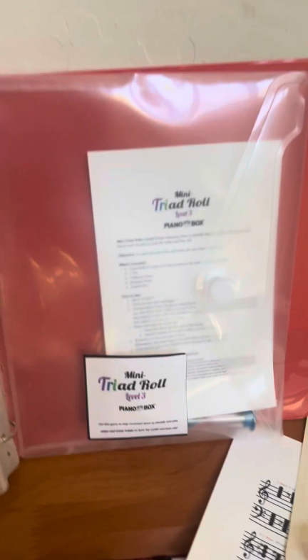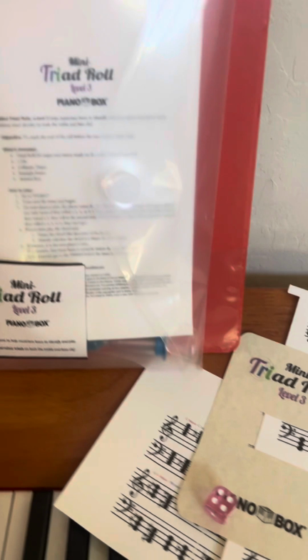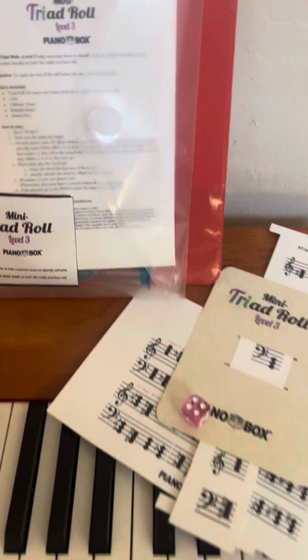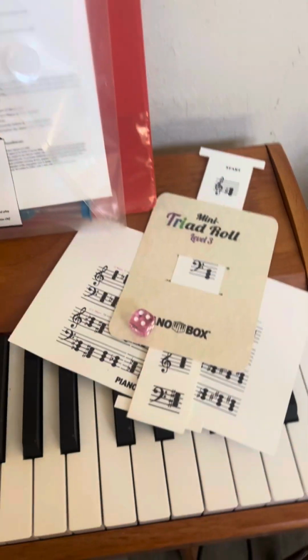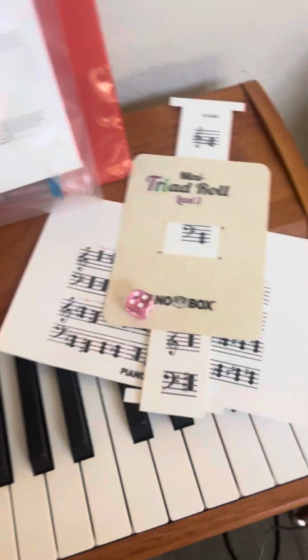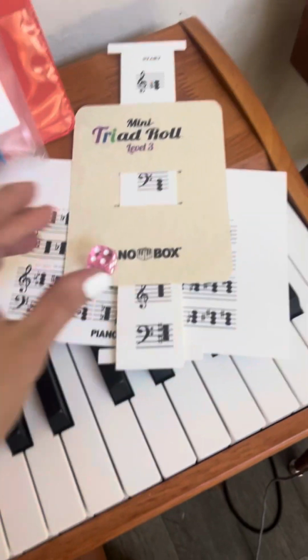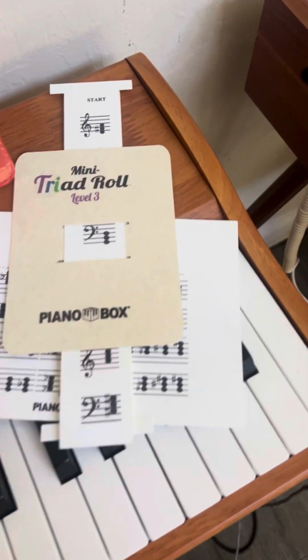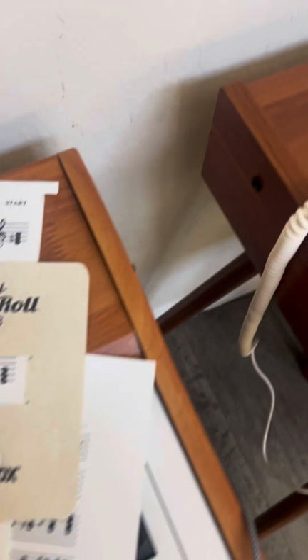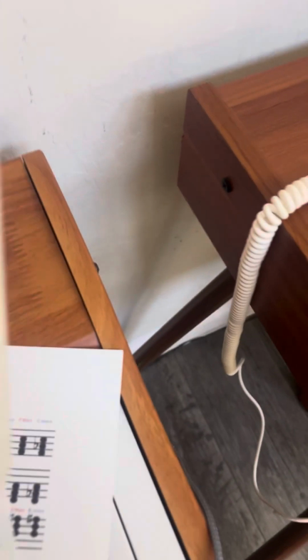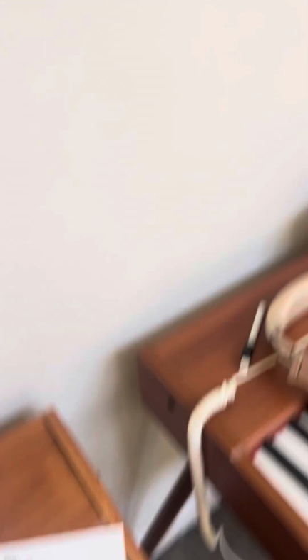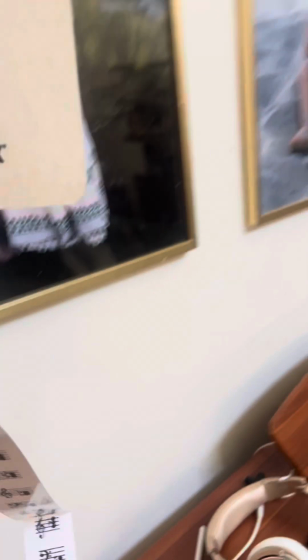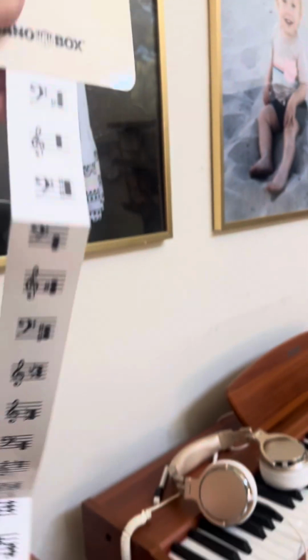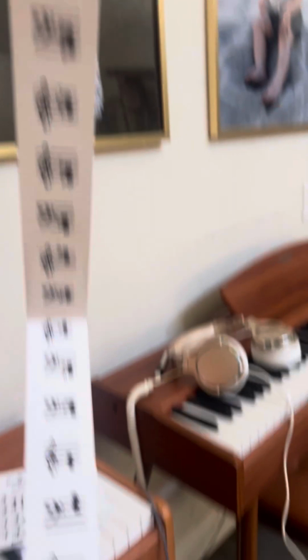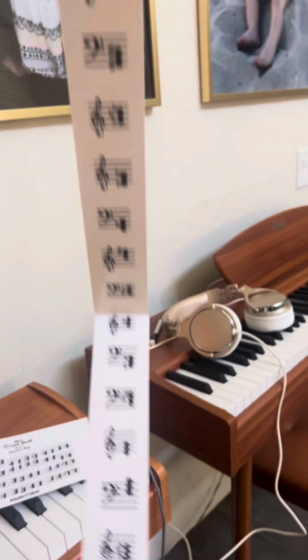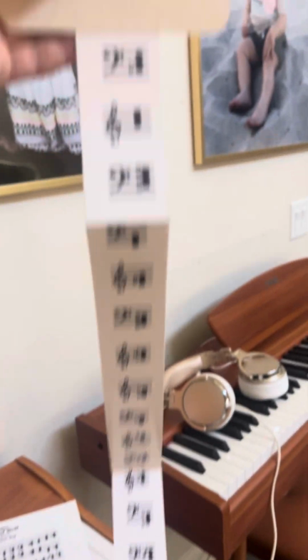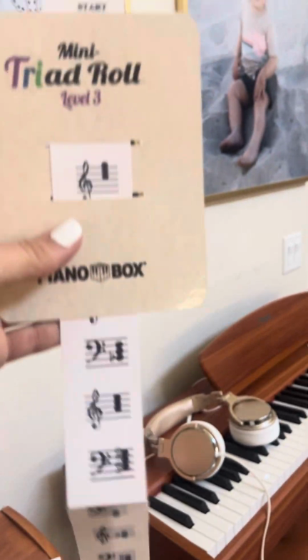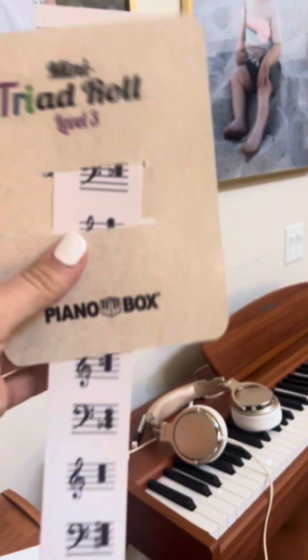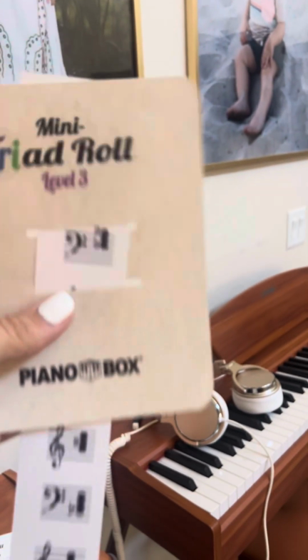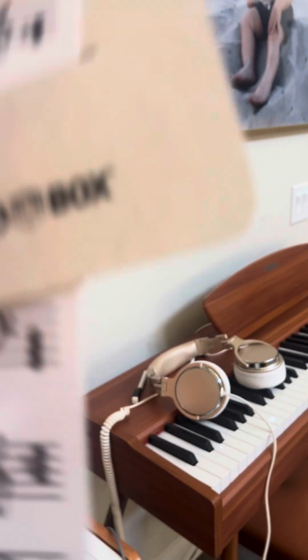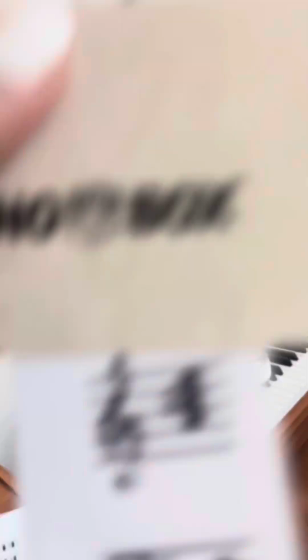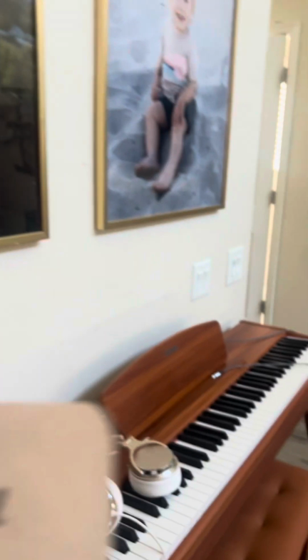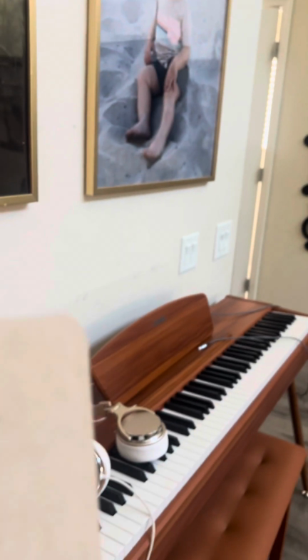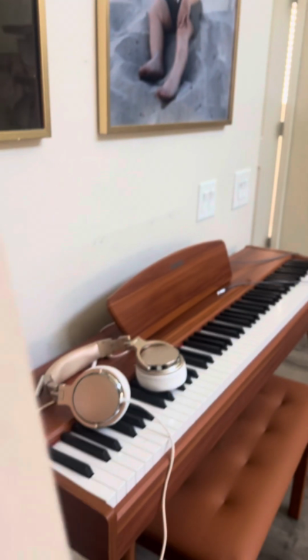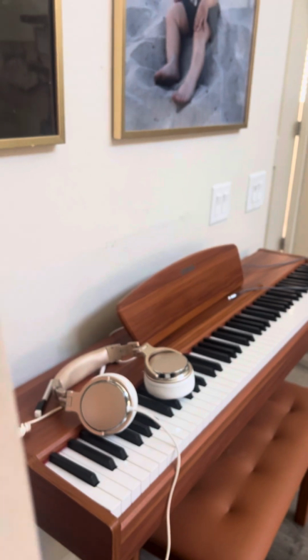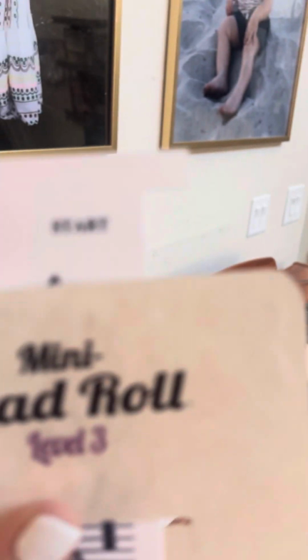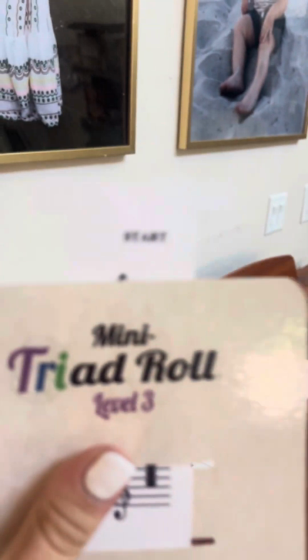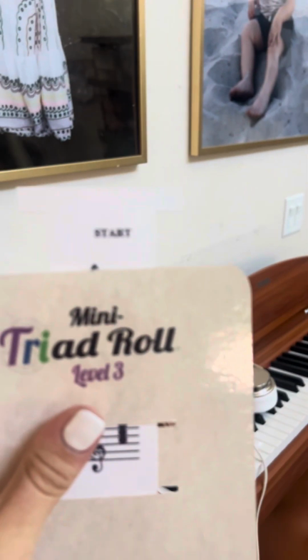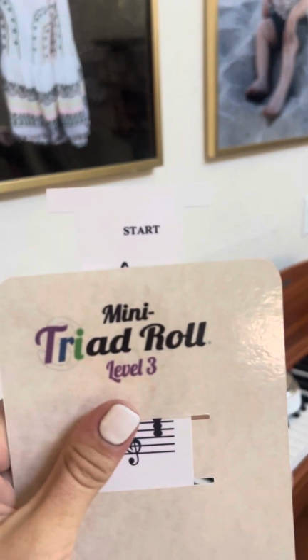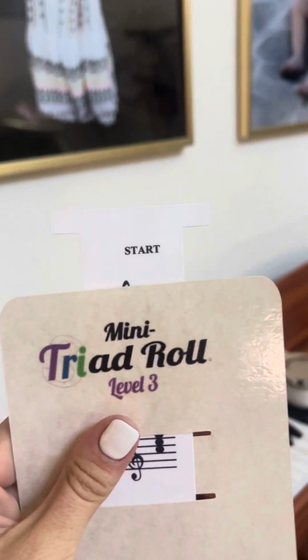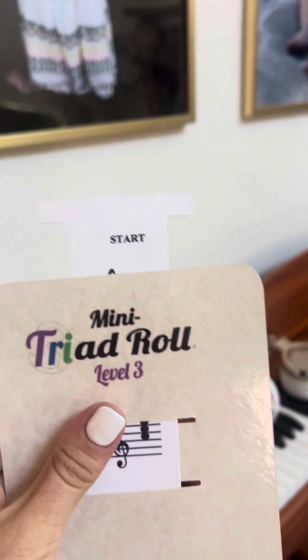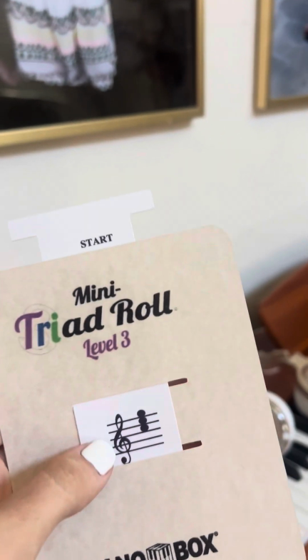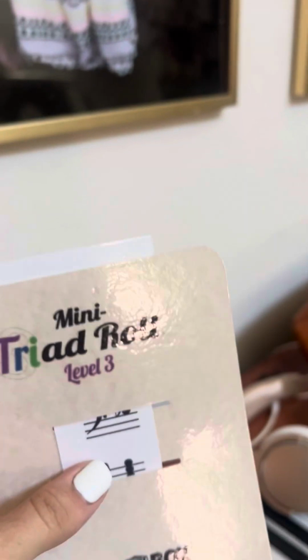I'll pull out the Mini Triad Roll because of how adorable this is. It has all major and minor triads in treble and bass clef. You start at the top — it says 'Start' right there — and you pull and roll the dice.